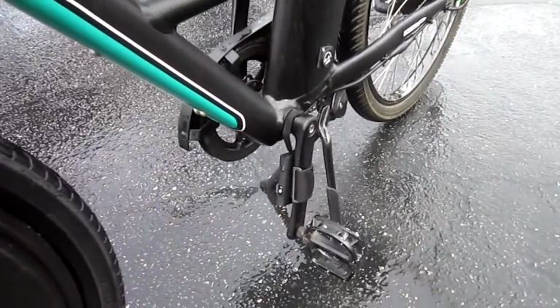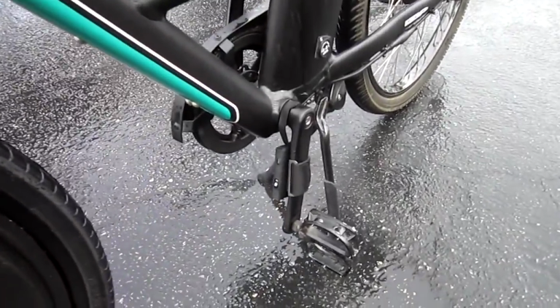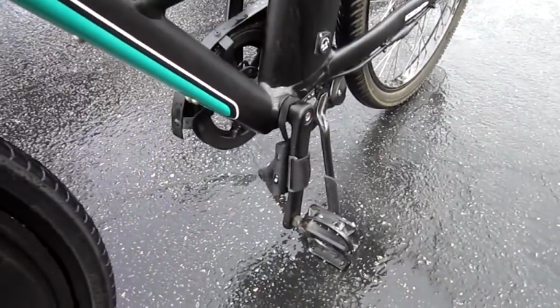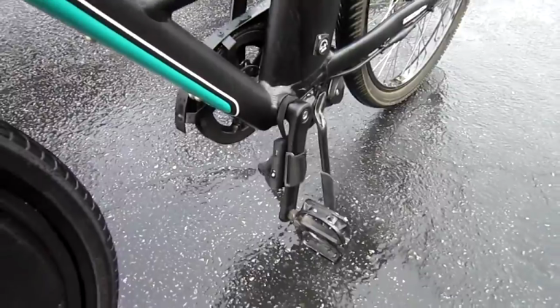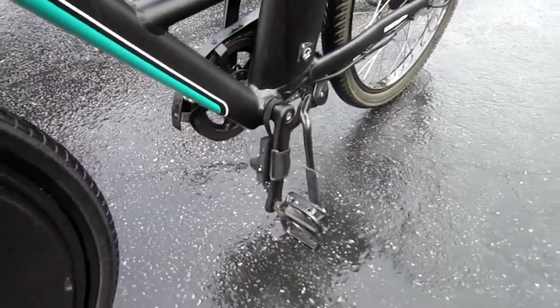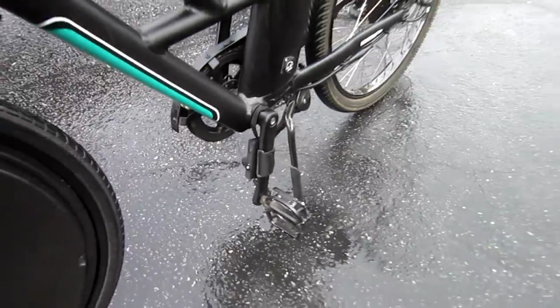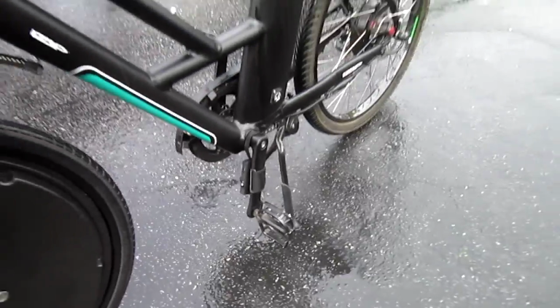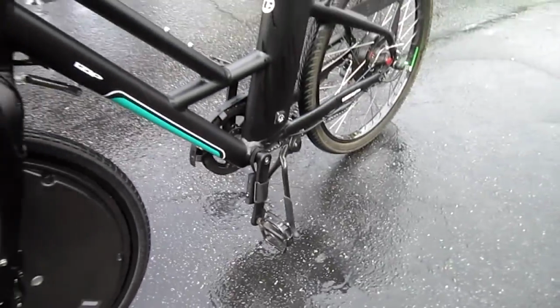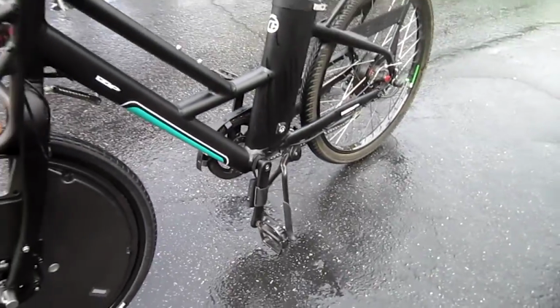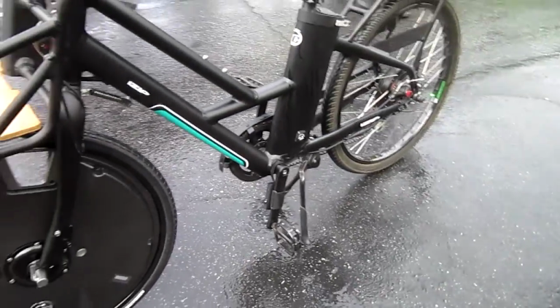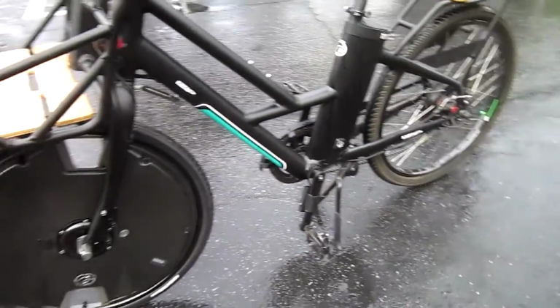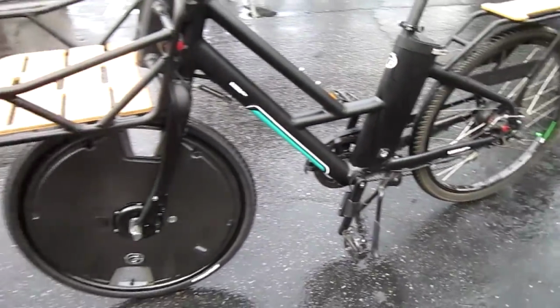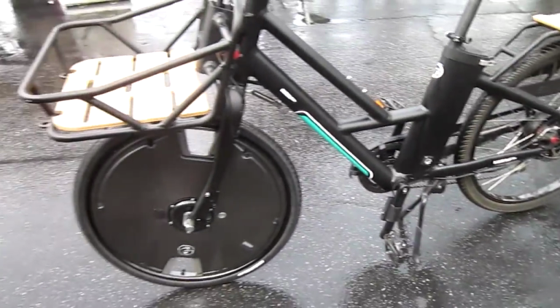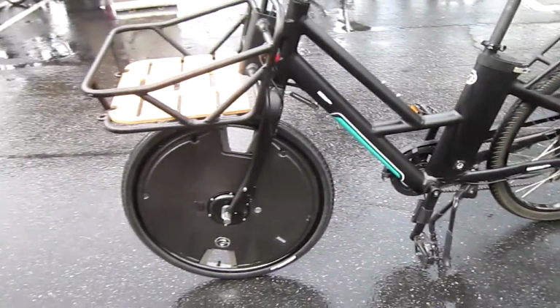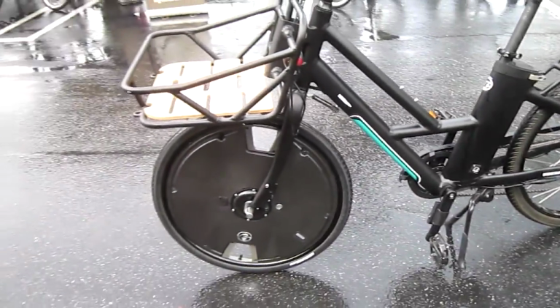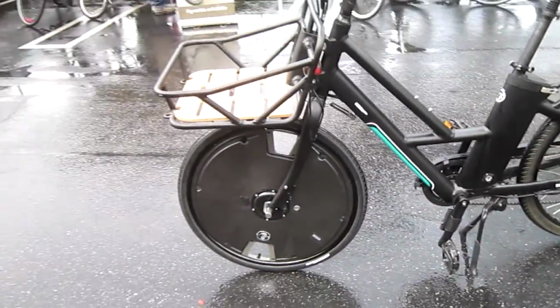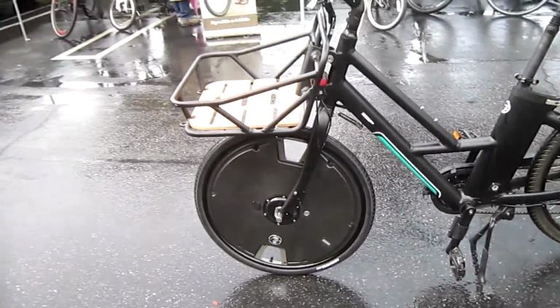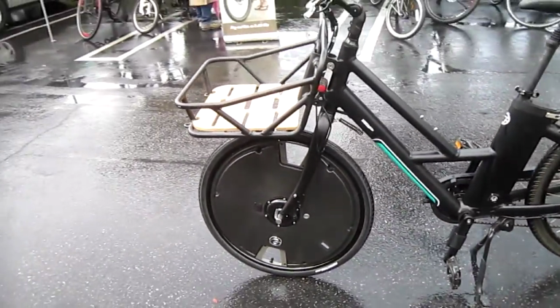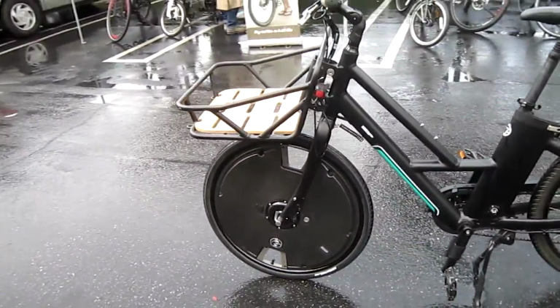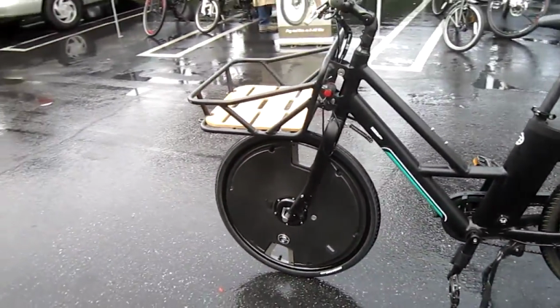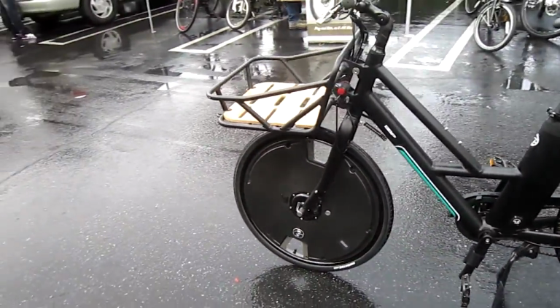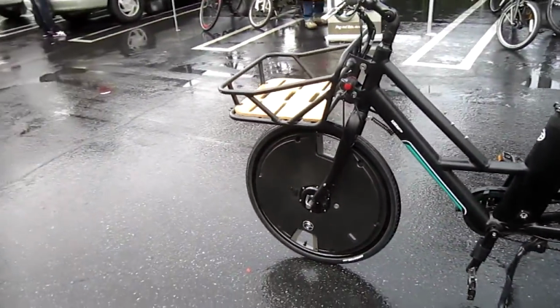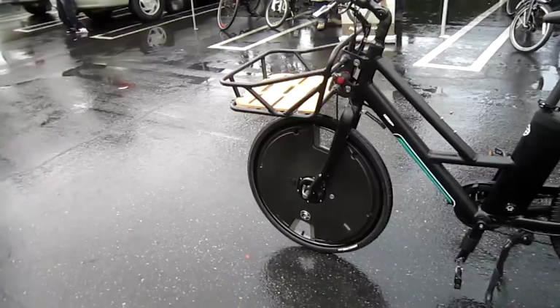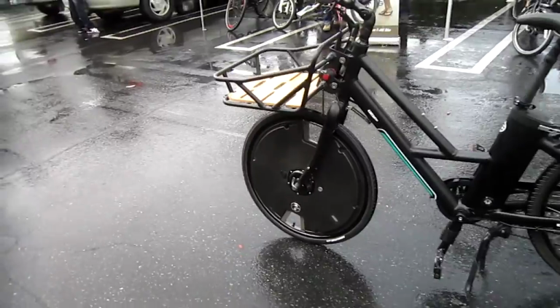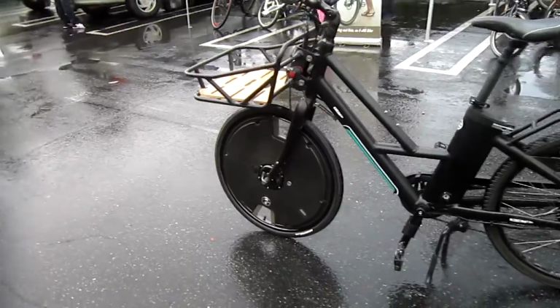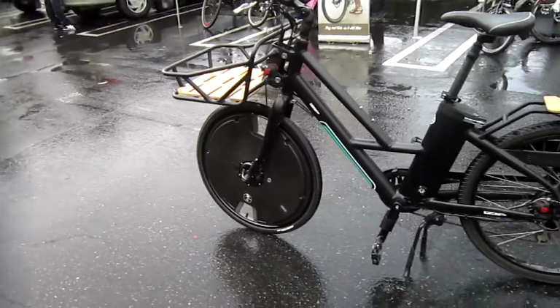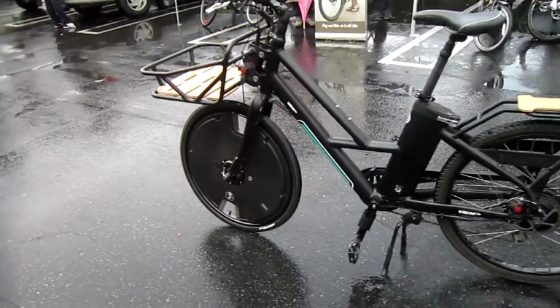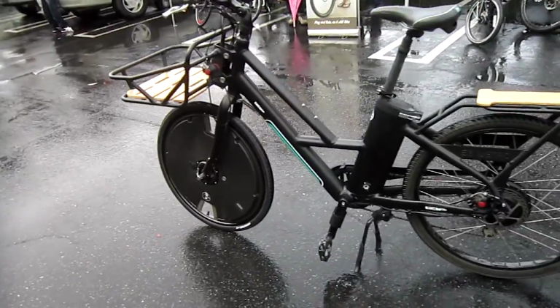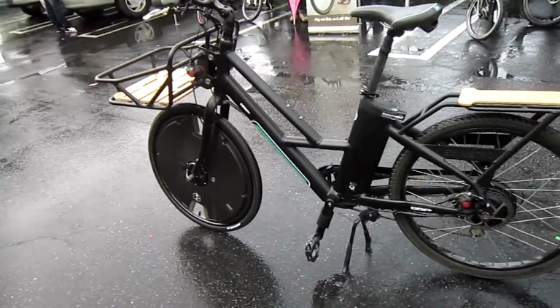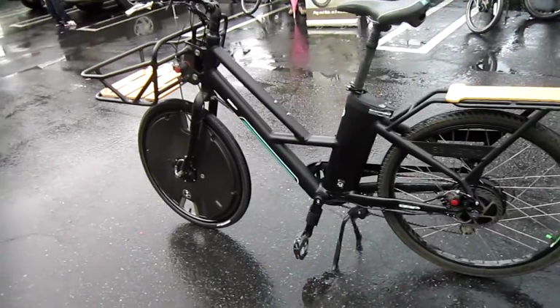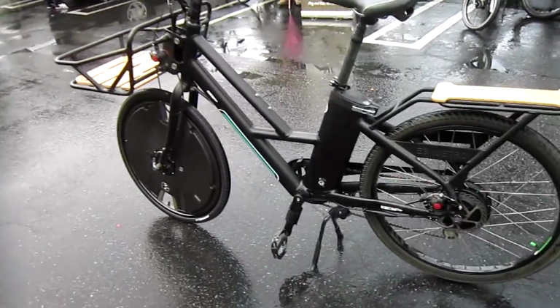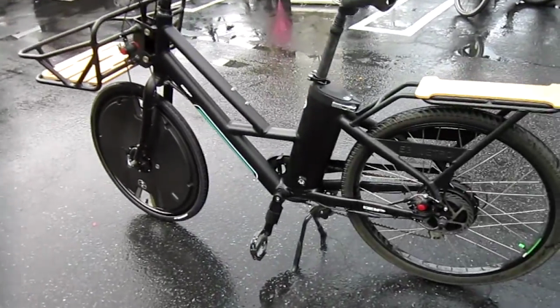And it does what? Creates electricity? No — it lets you know the pedals are turning. So it knows when you're on a hill and it knows when you are pedaling.